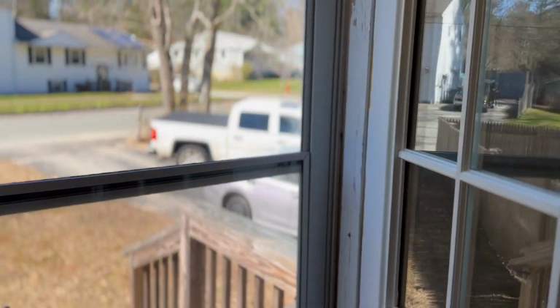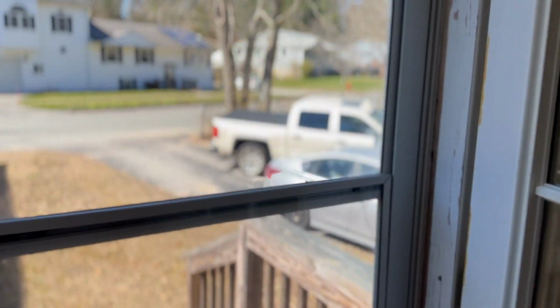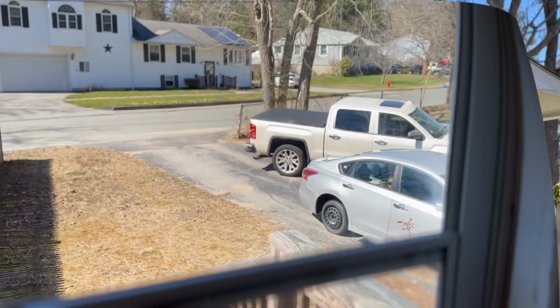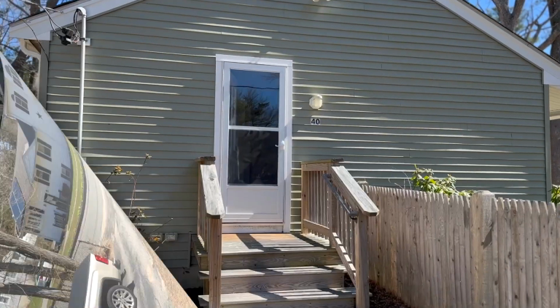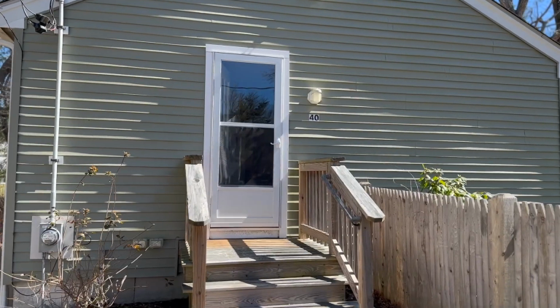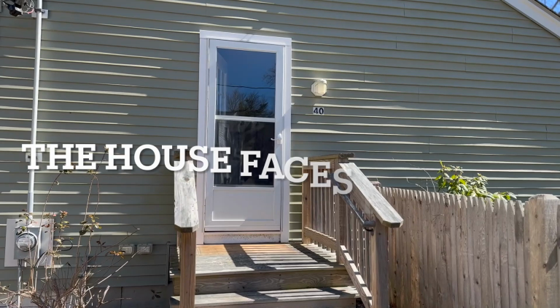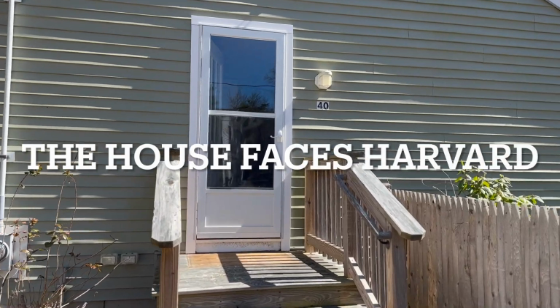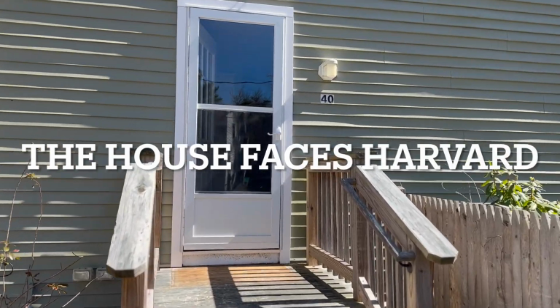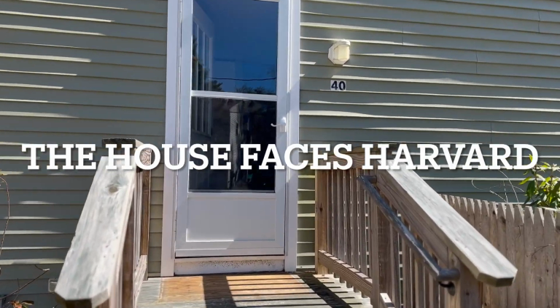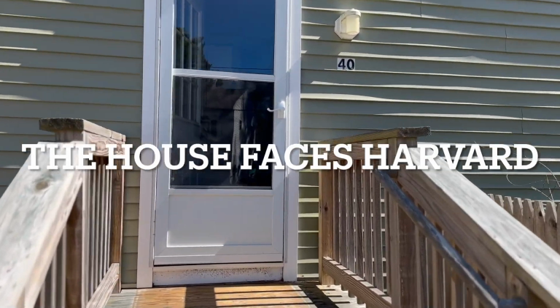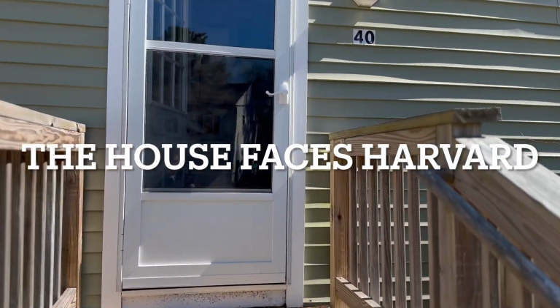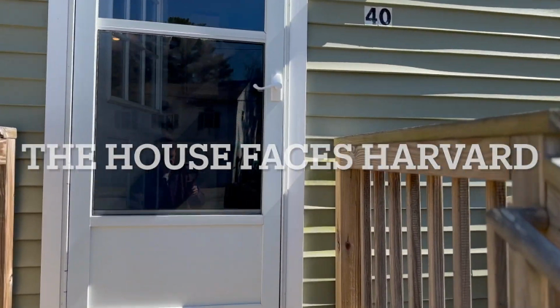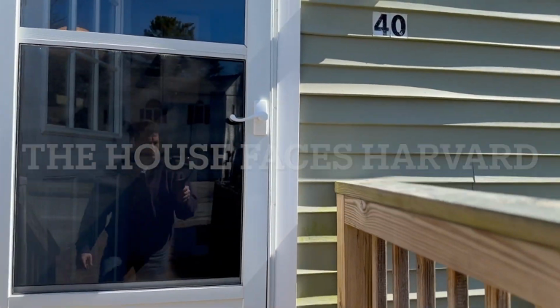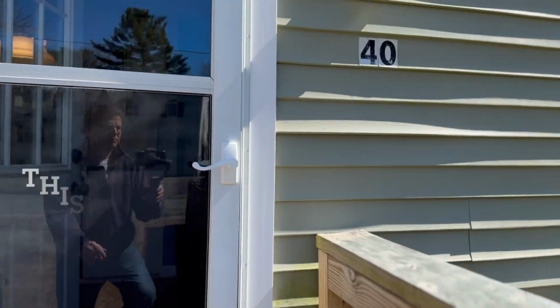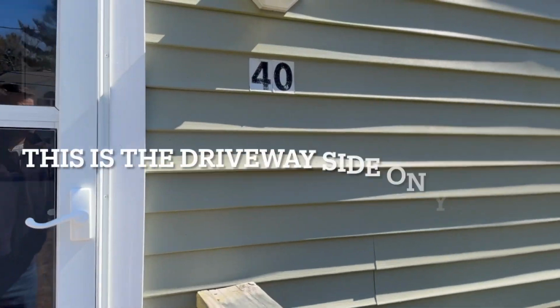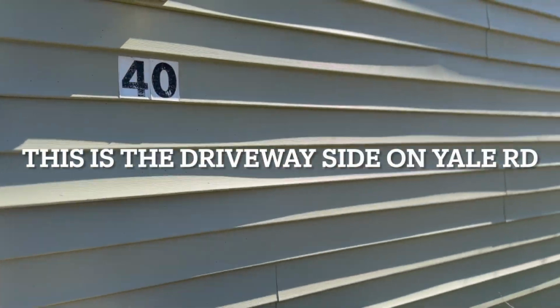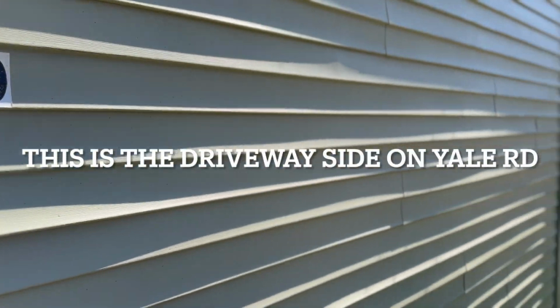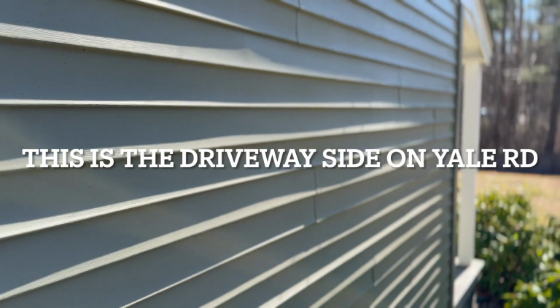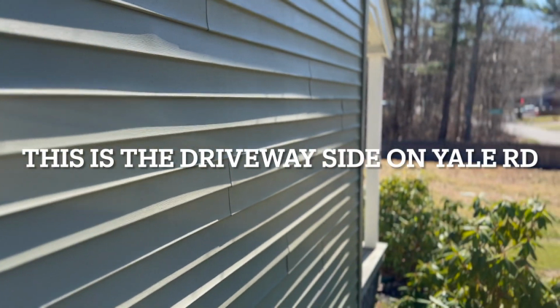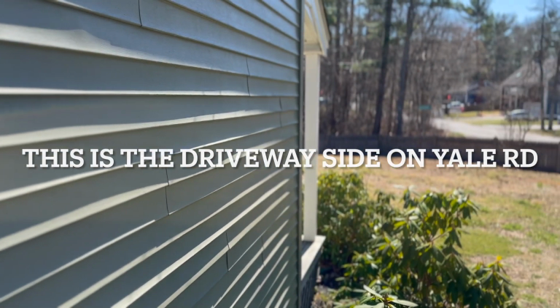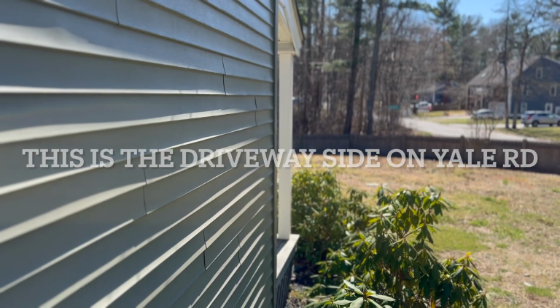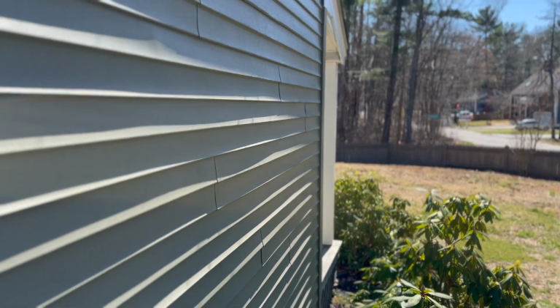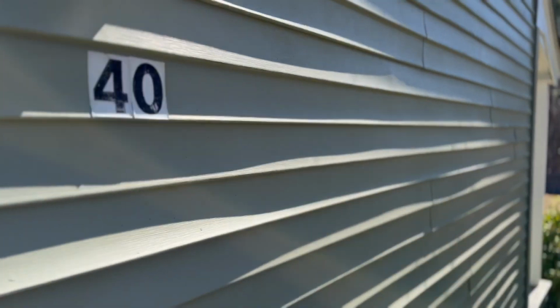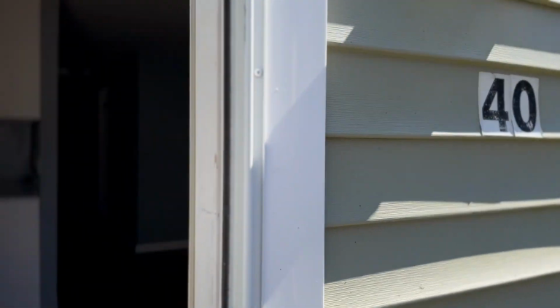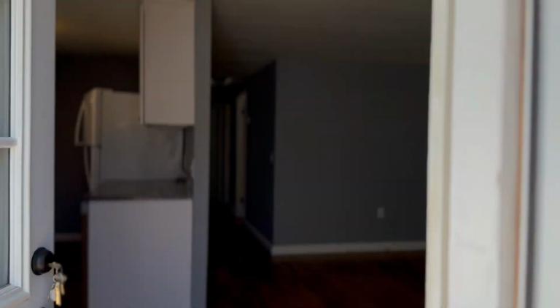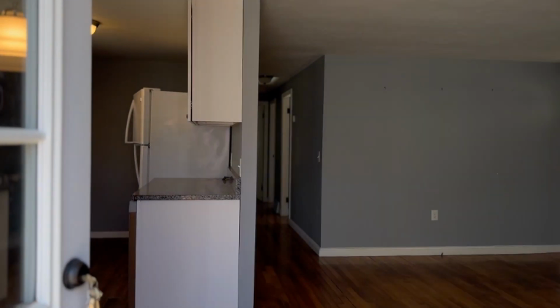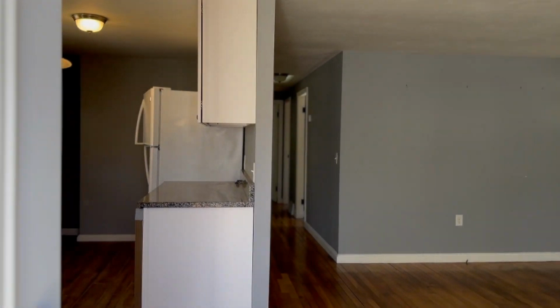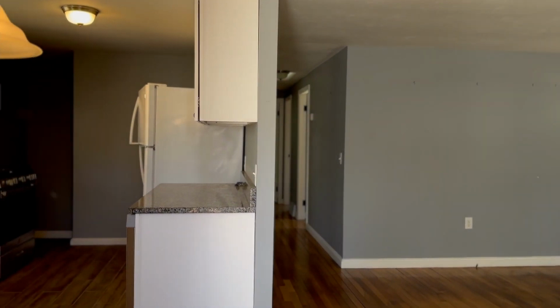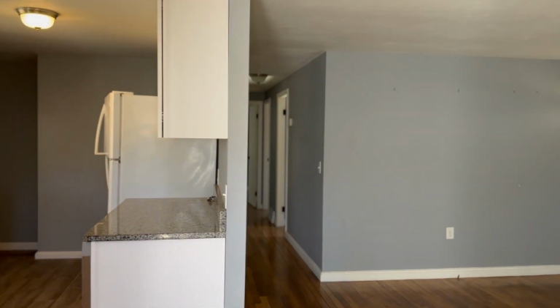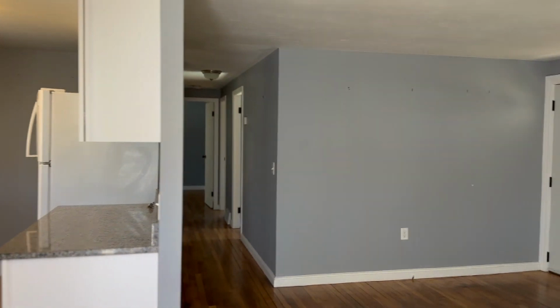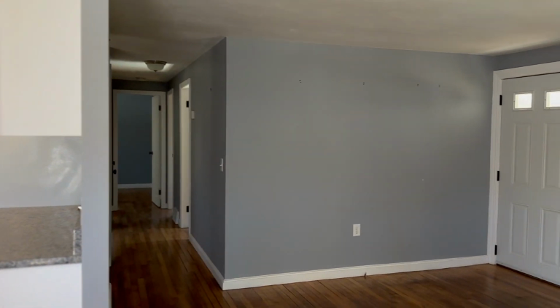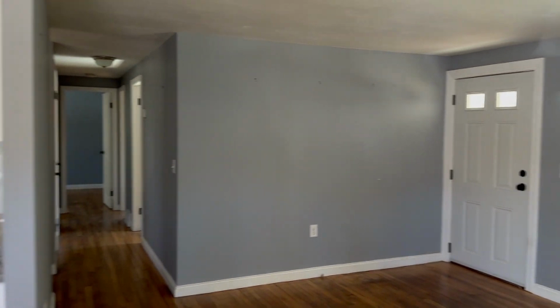So the house faces Harvard Street but we're actually on Yale, so the house is turned sideways. Really, this is your main entrance coming out from the driveway.